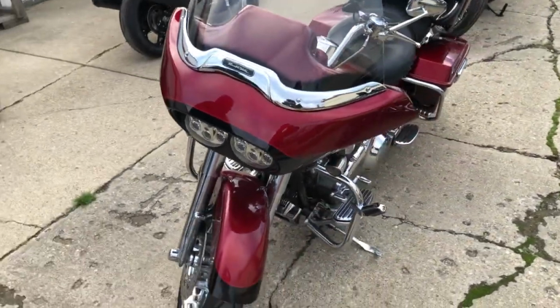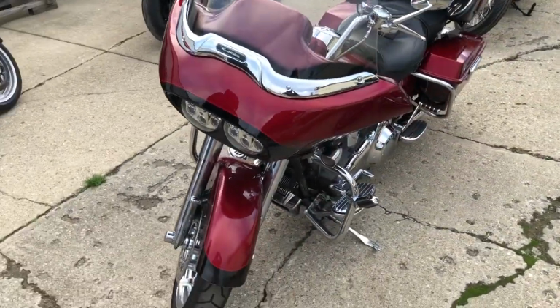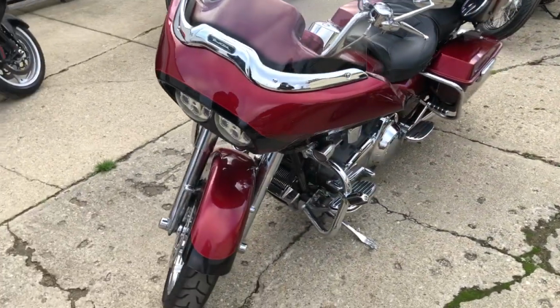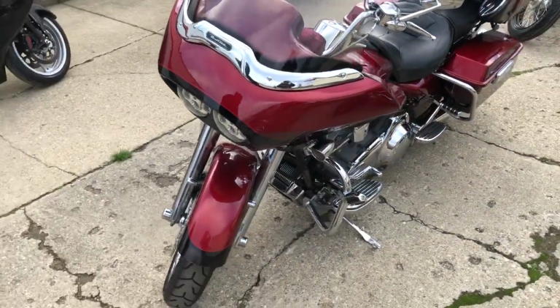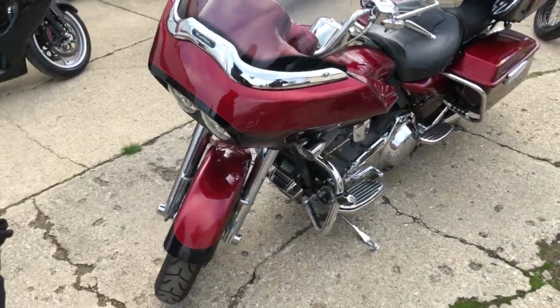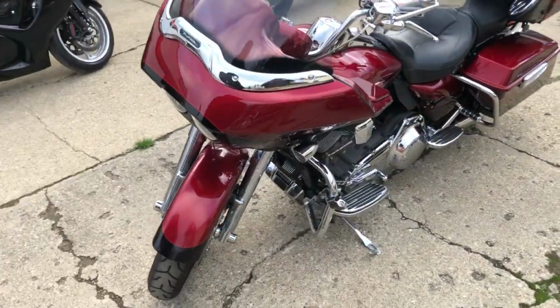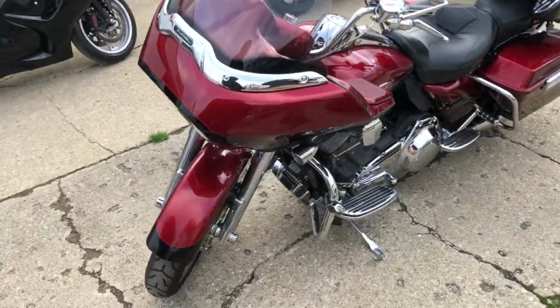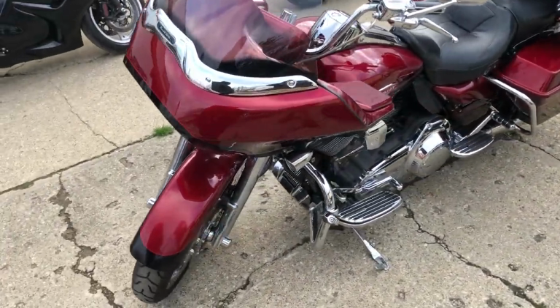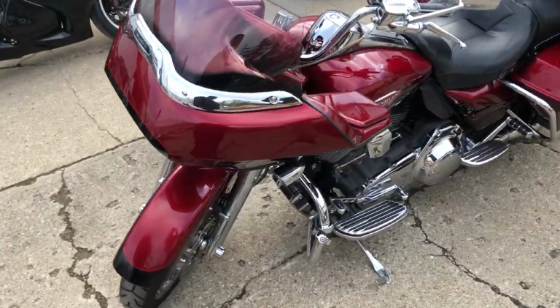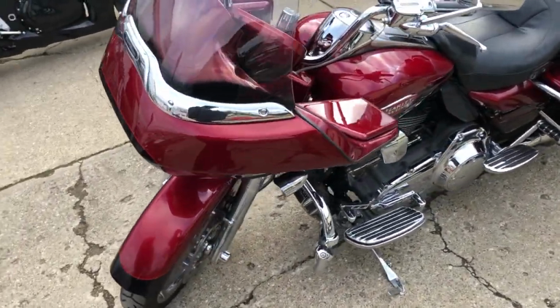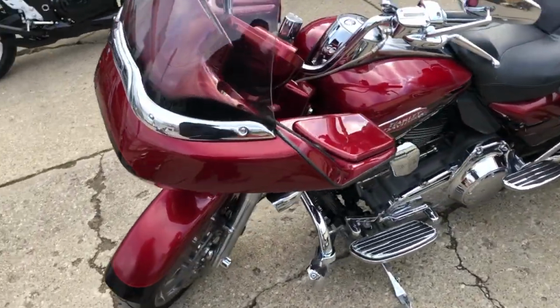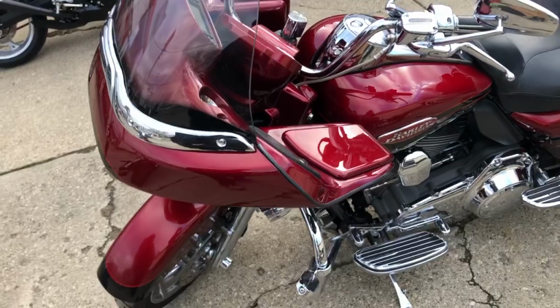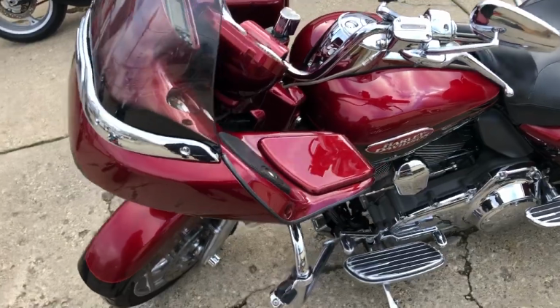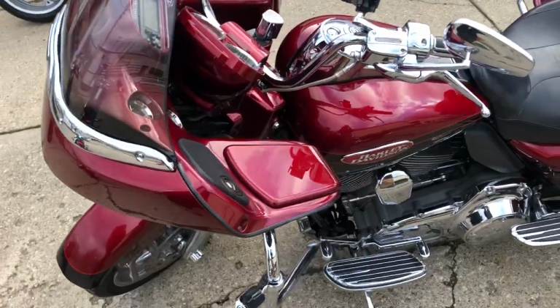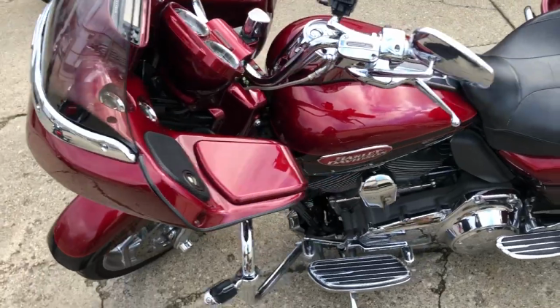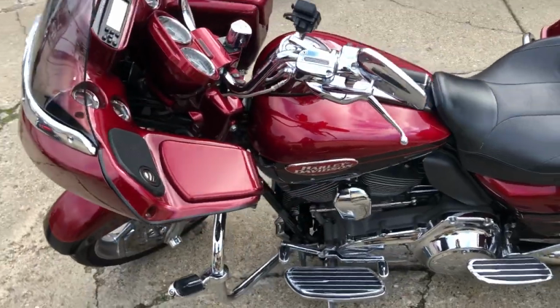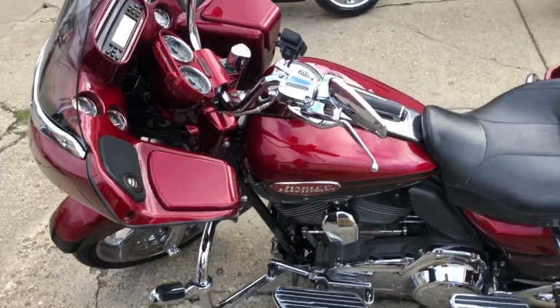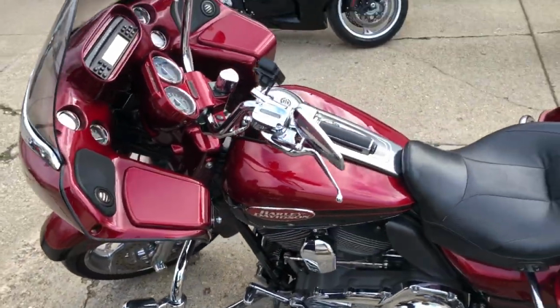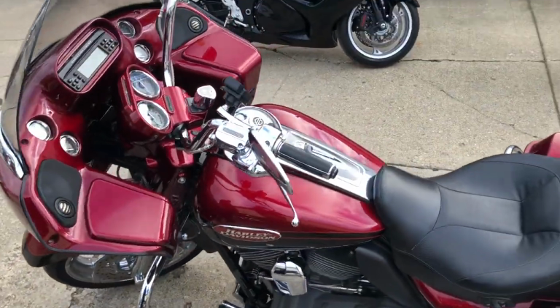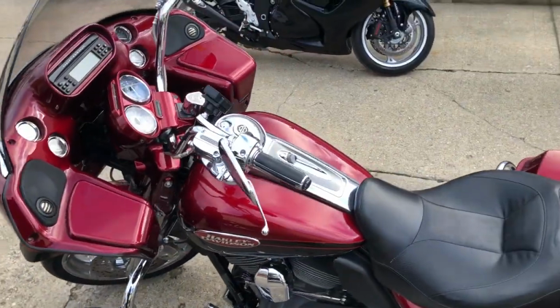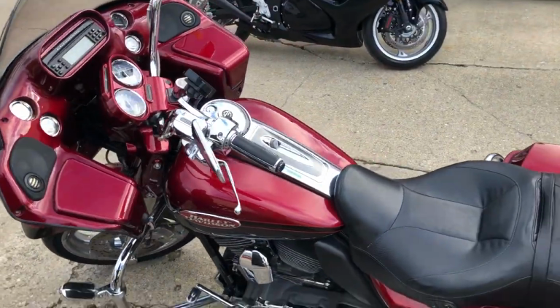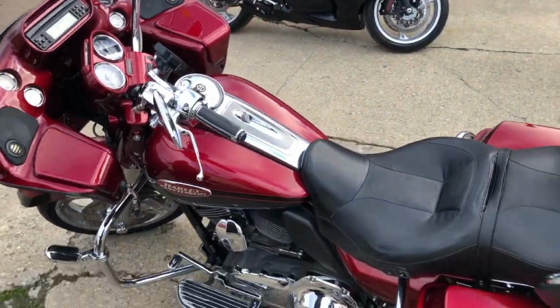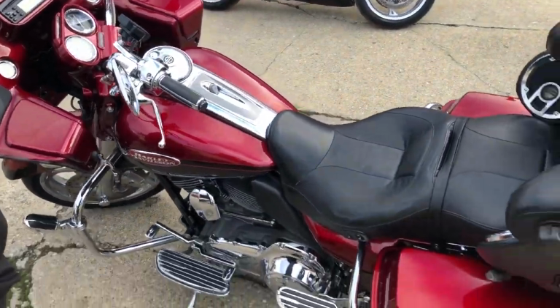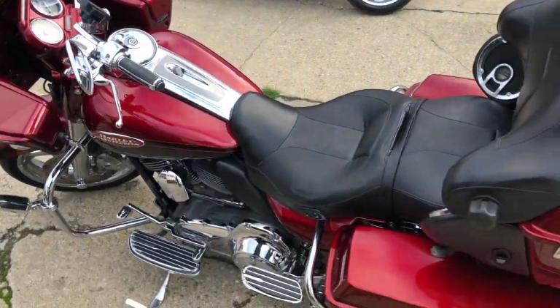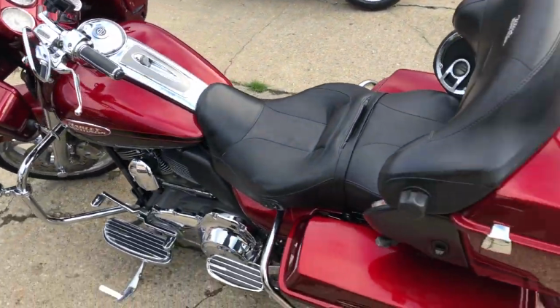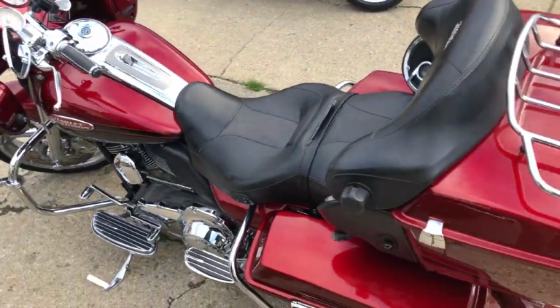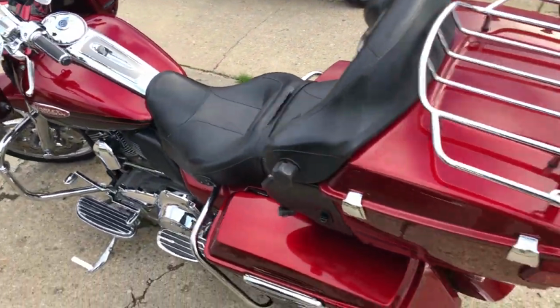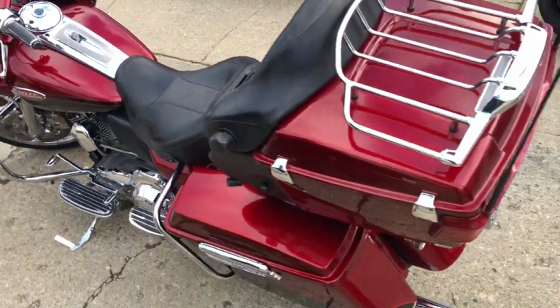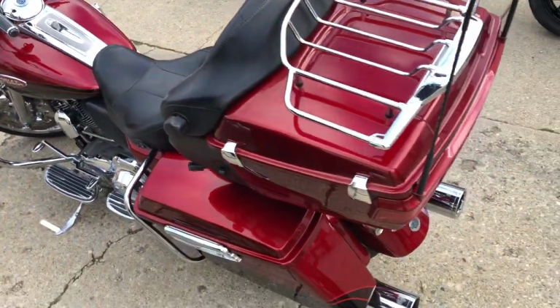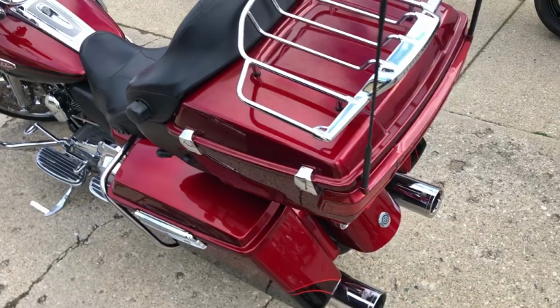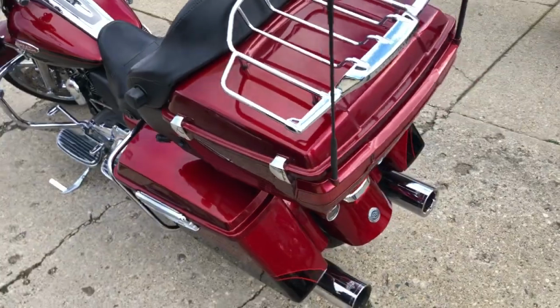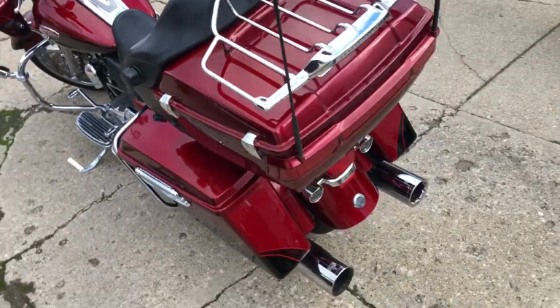We got chrome wheels, chrome front end, chrome levers, switch houses, highway pegs, upgraded floorboards, upgraded lower controls, dual advanced Heinz exhaust. Sharp bike, ready to go.